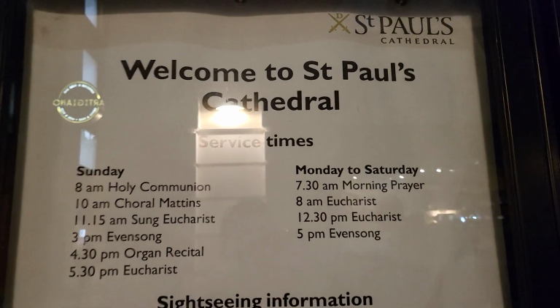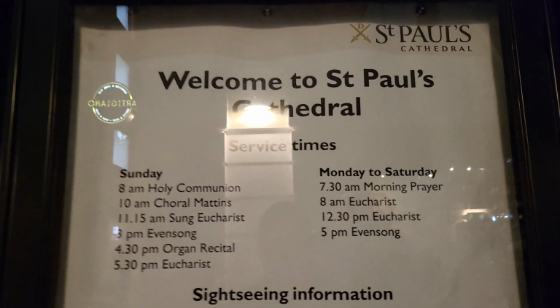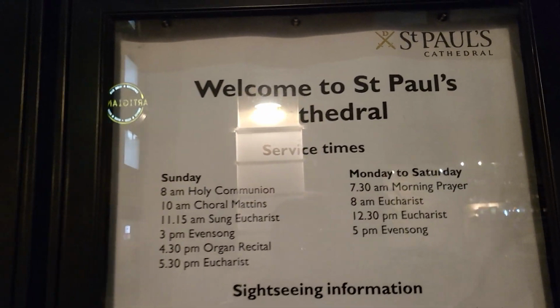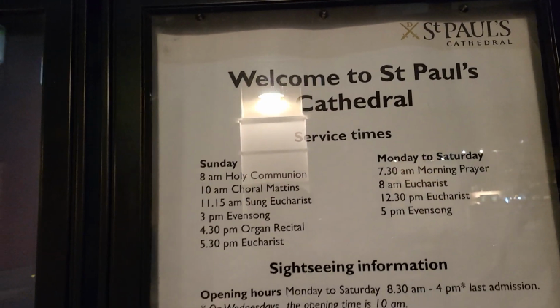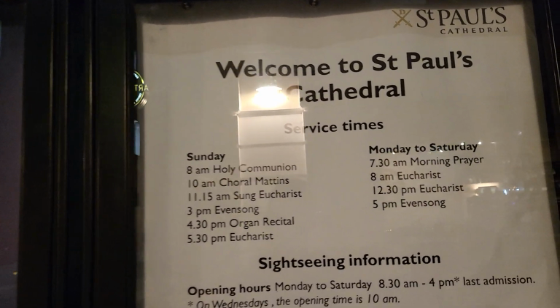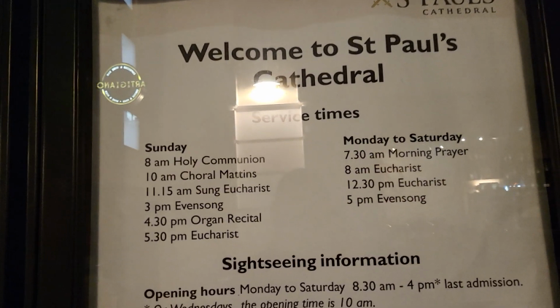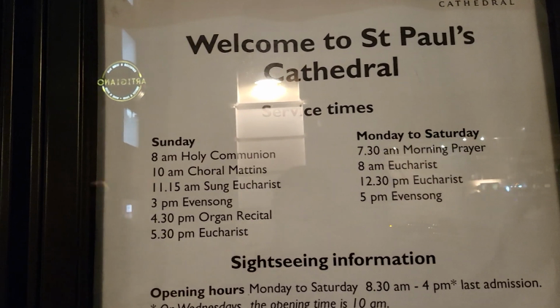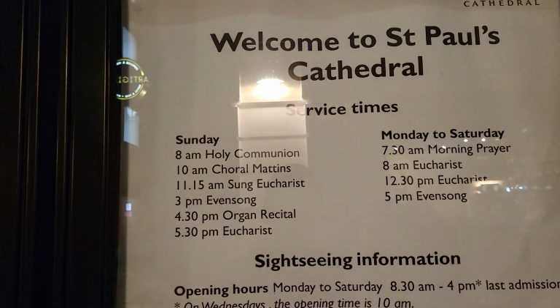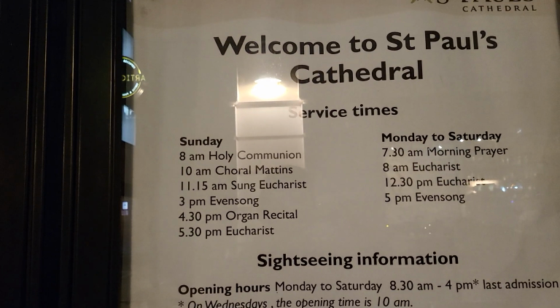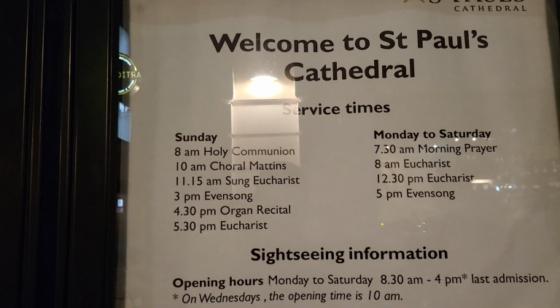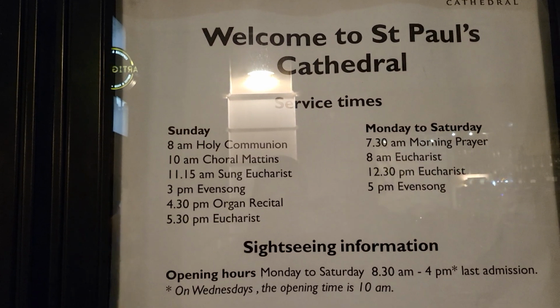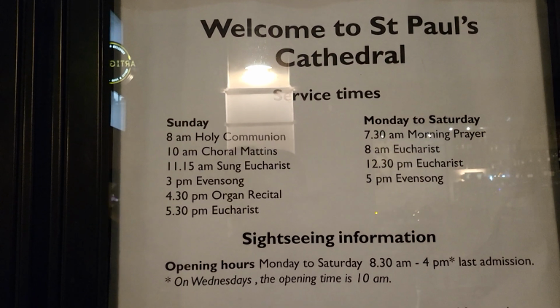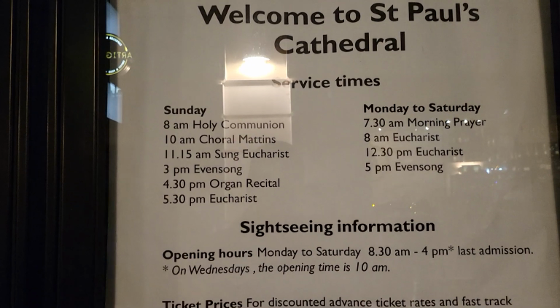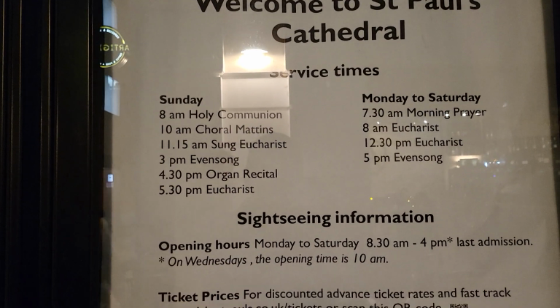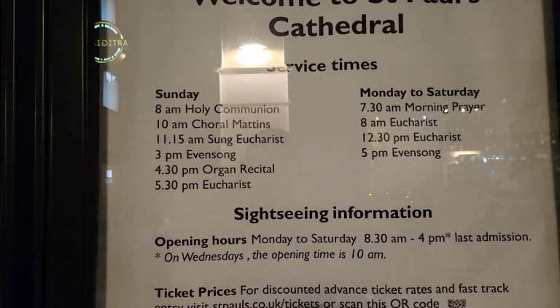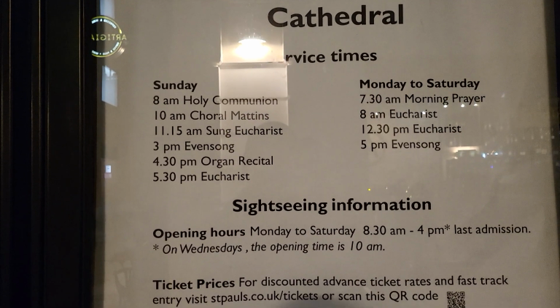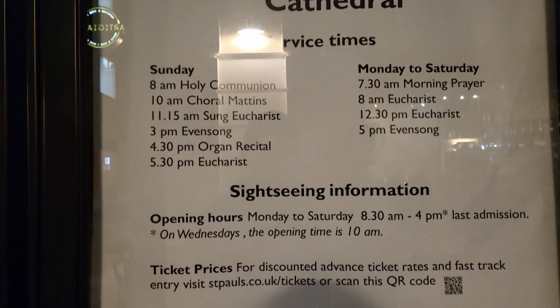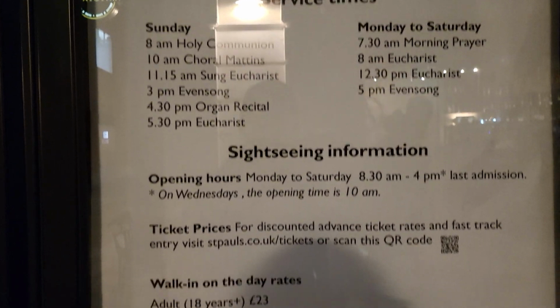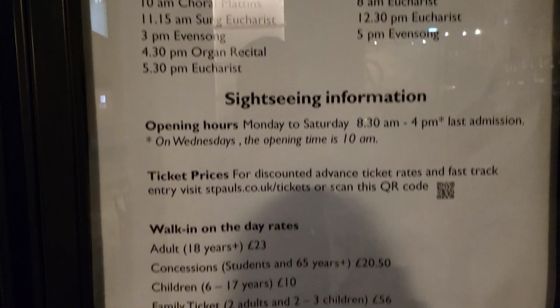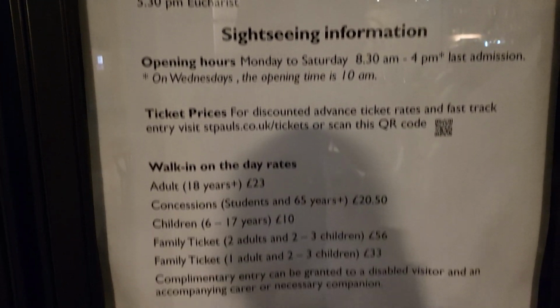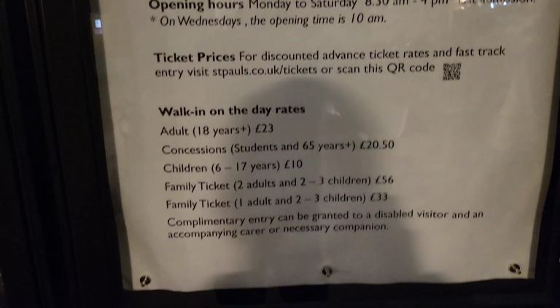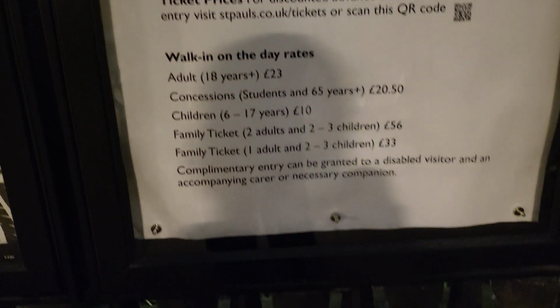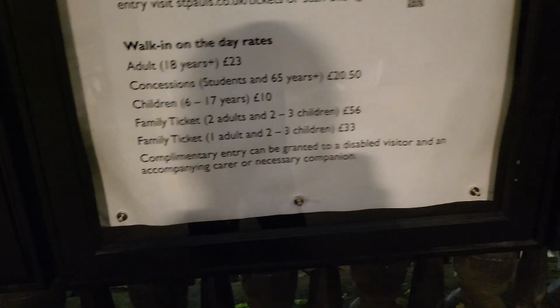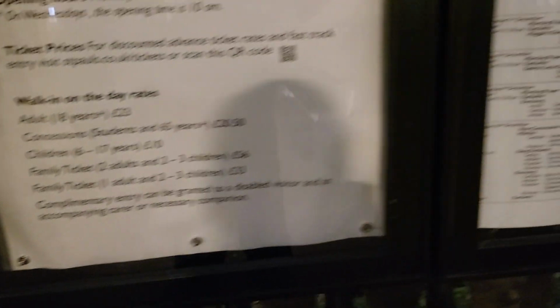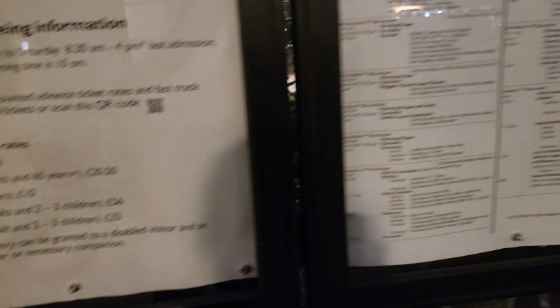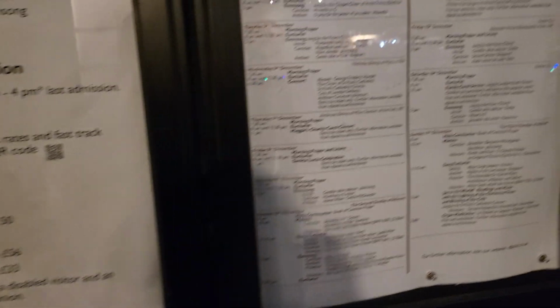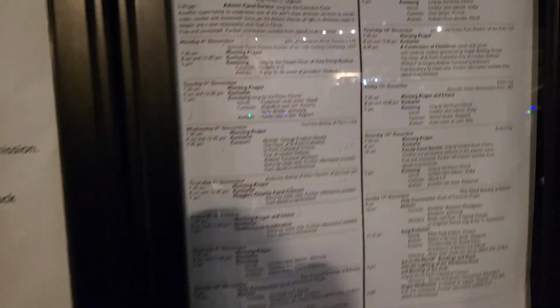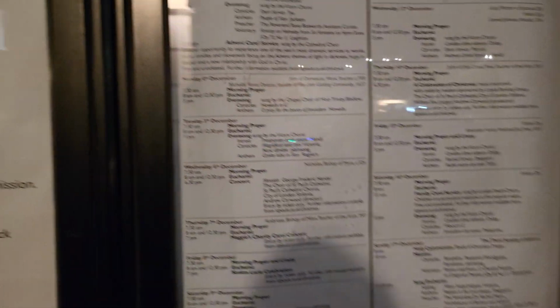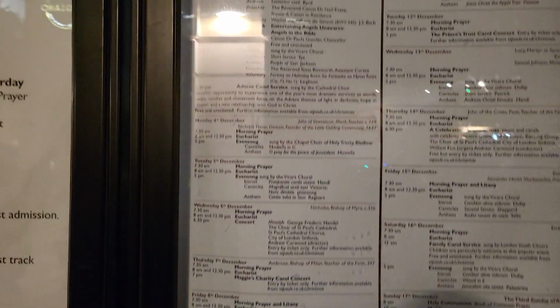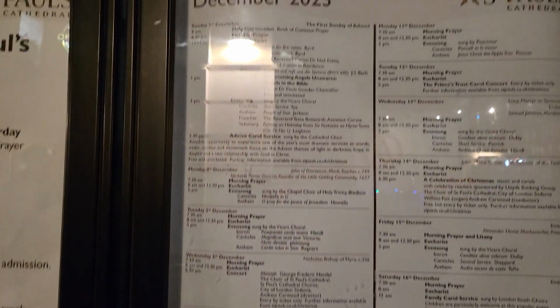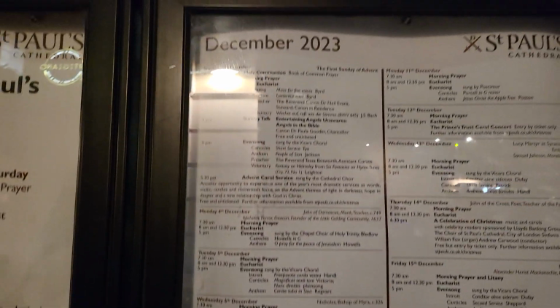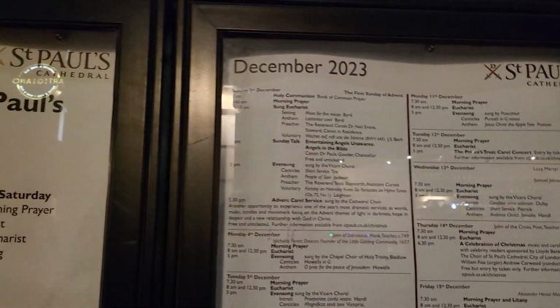Okay, so this is the service times. Good. This is the program for December.